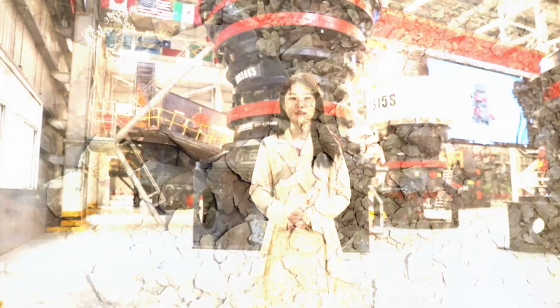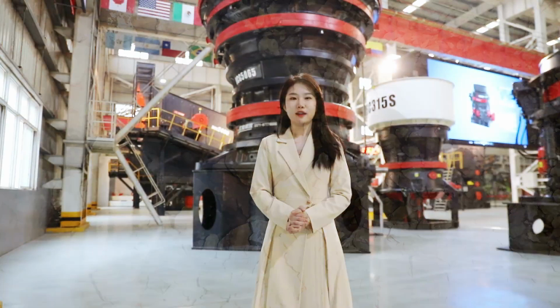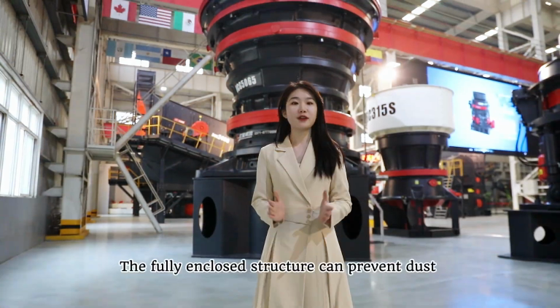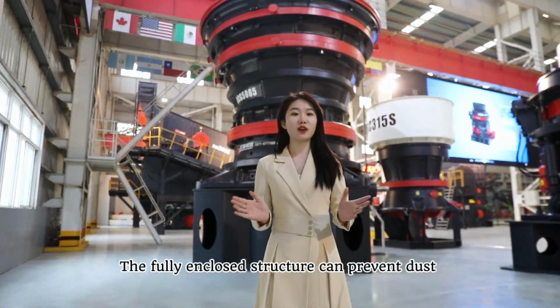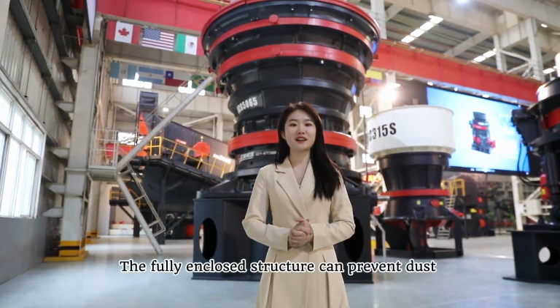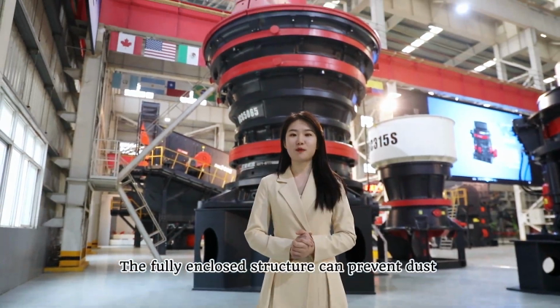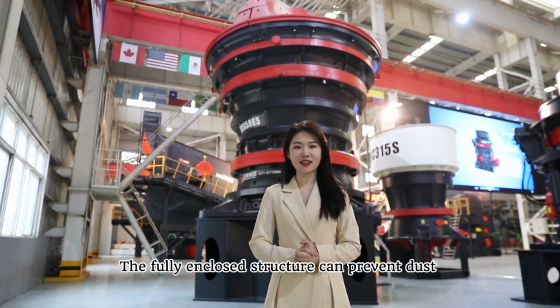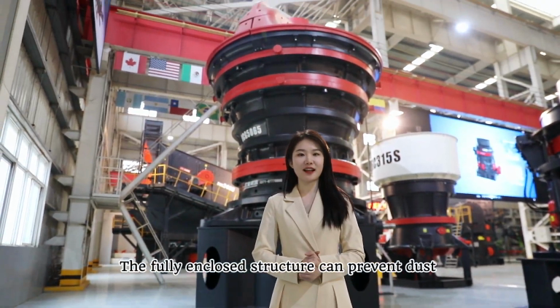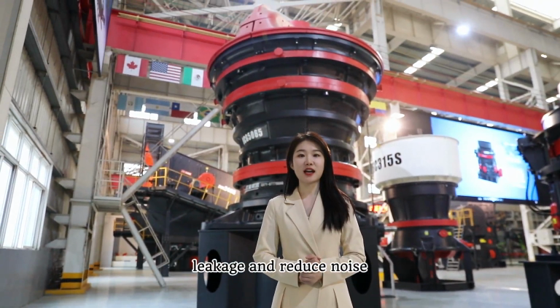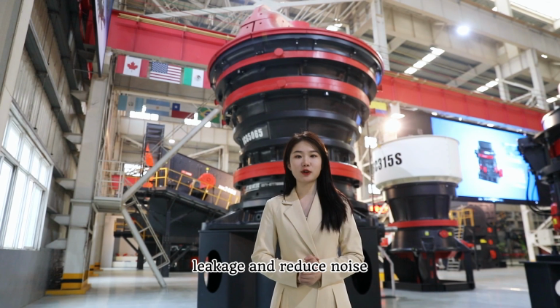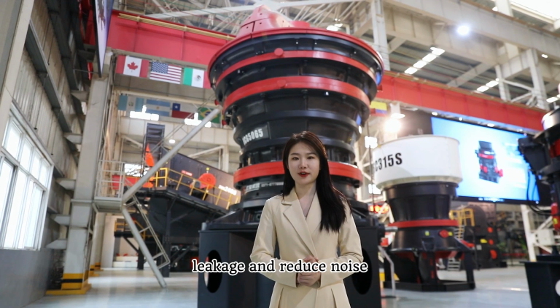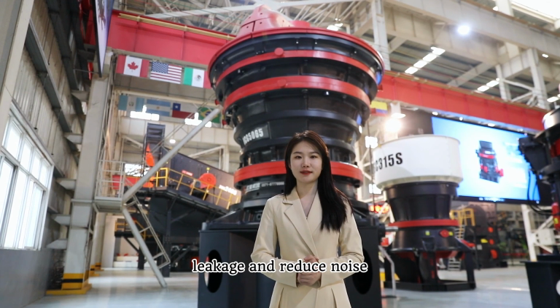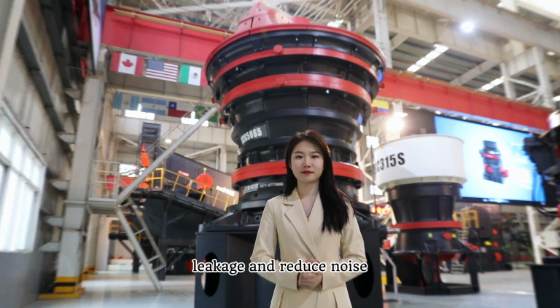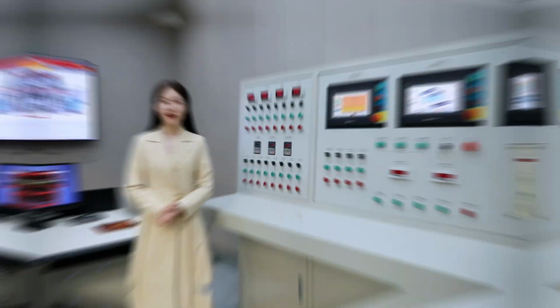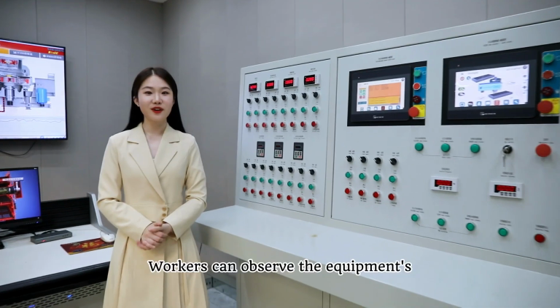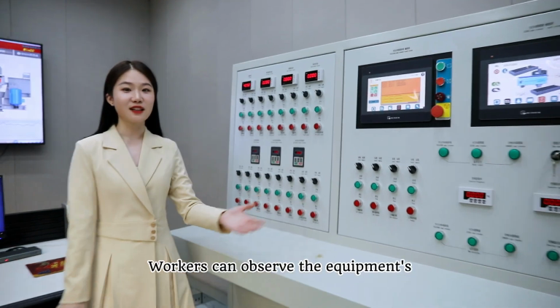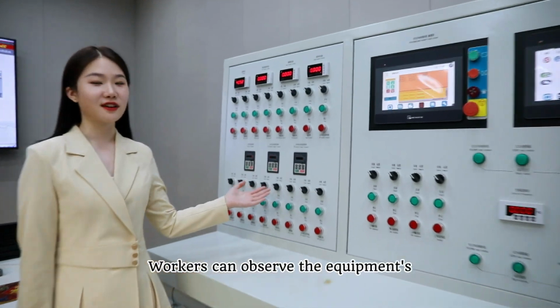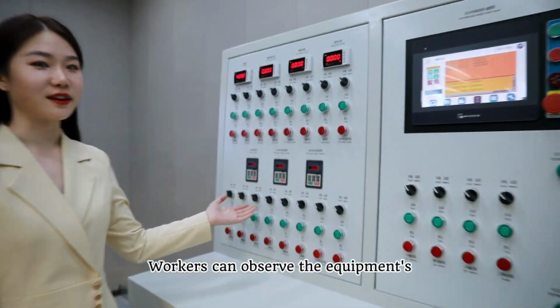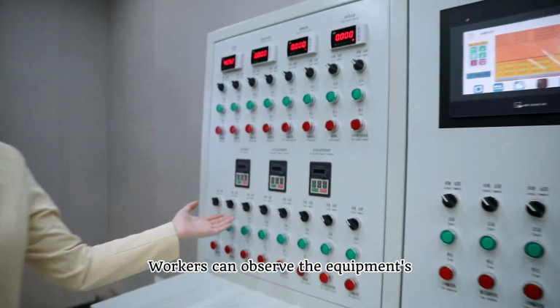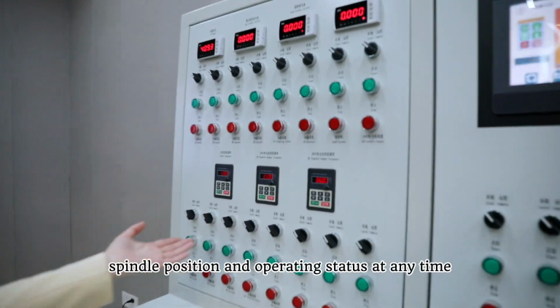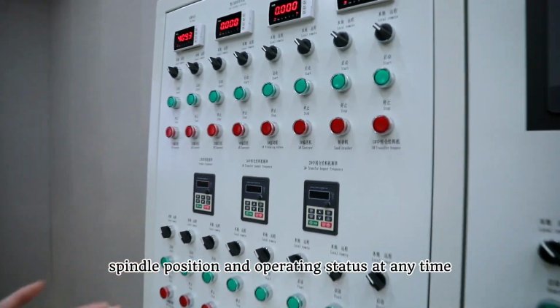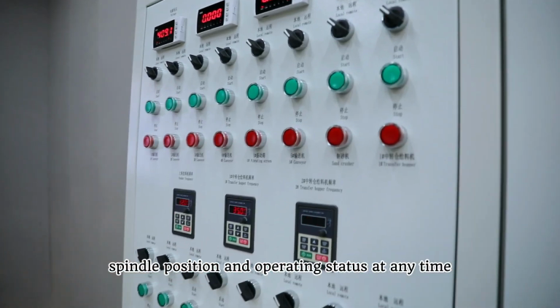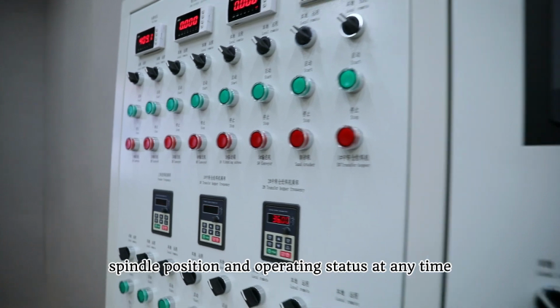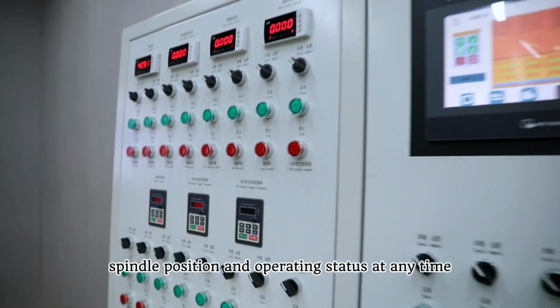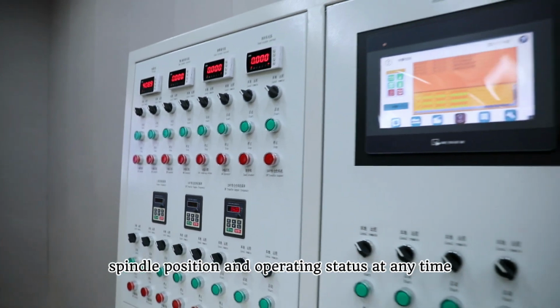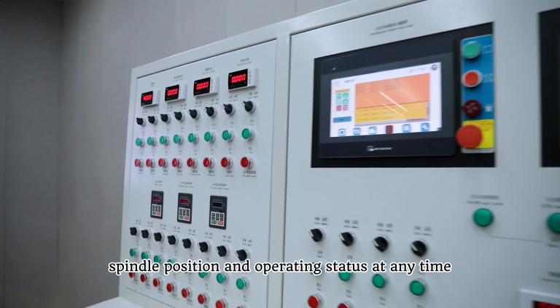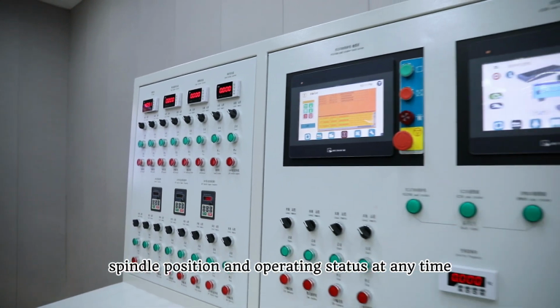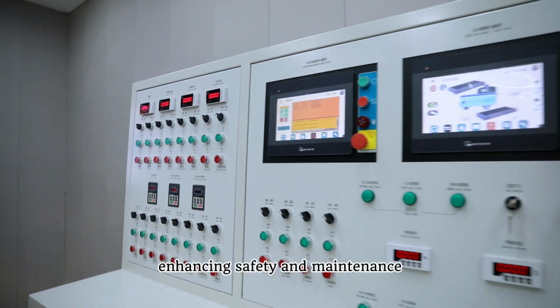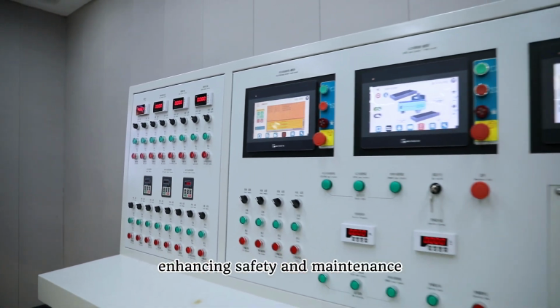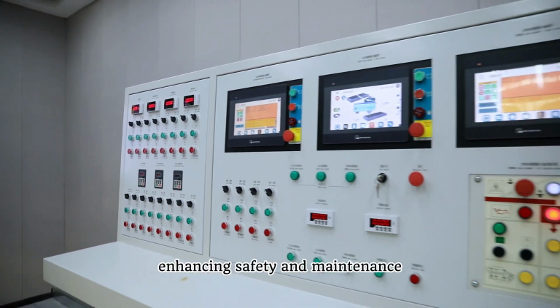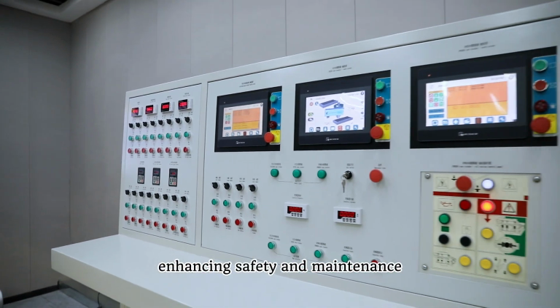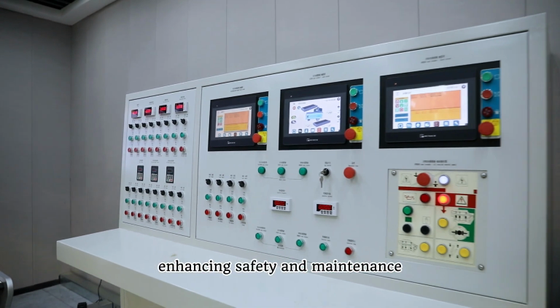The fully enclosed structure can prevent dust leakage and reduce noise. Workers can observe the equipment spindle position and operating status at any time, enhancing safety and maintenance.